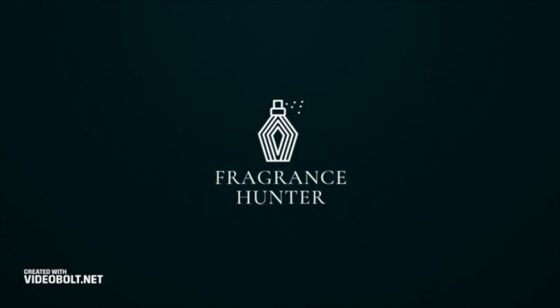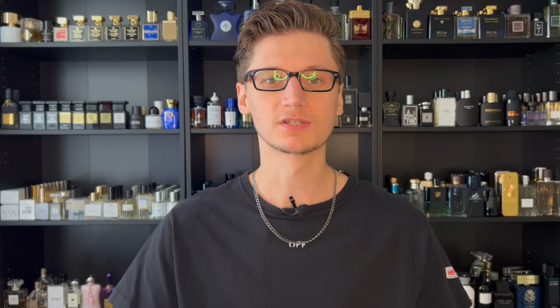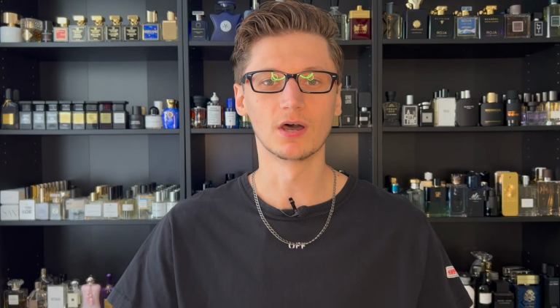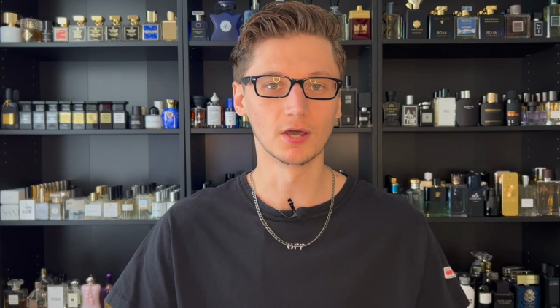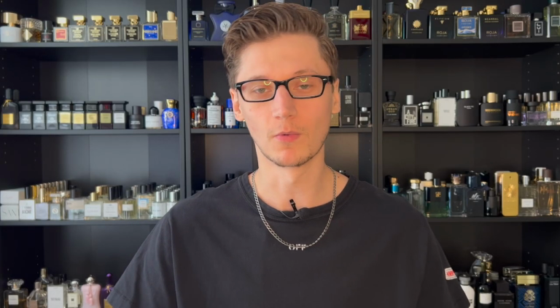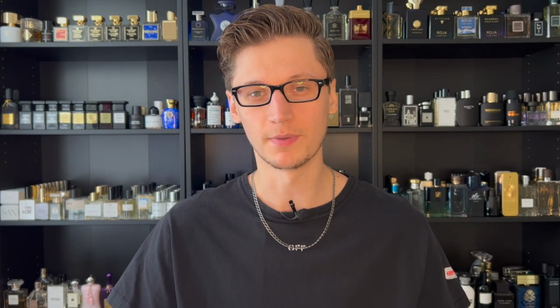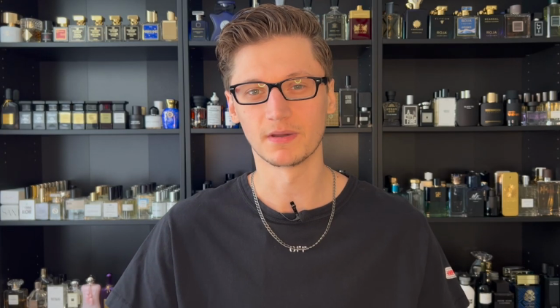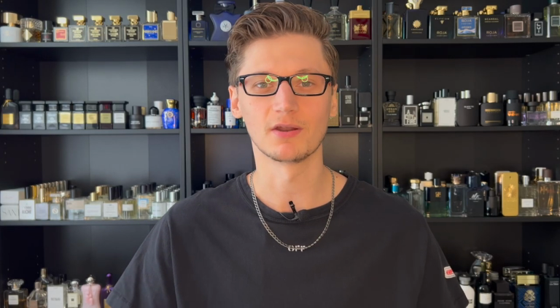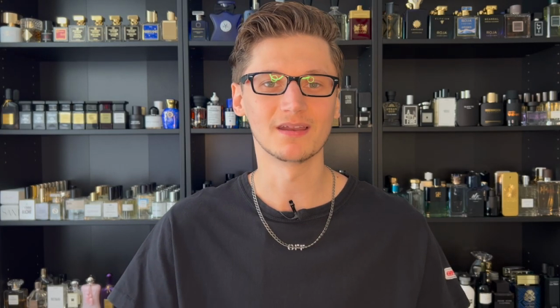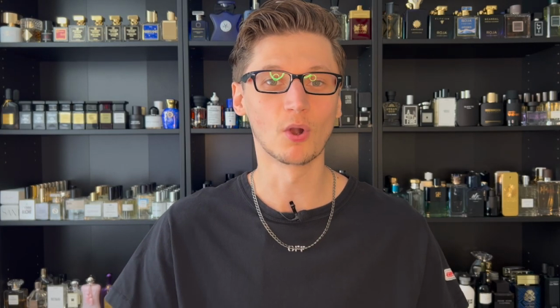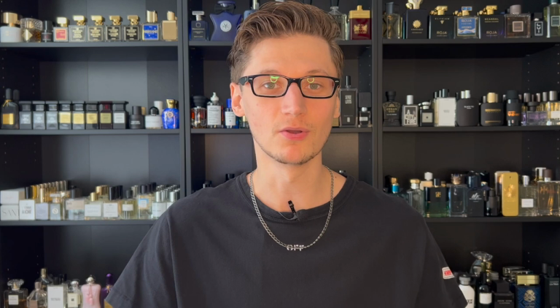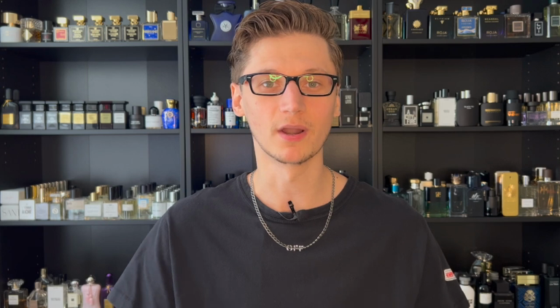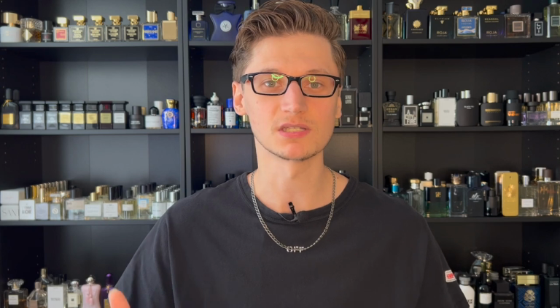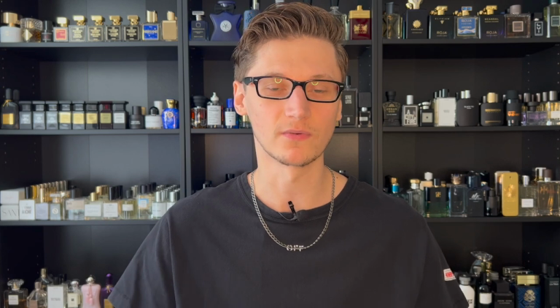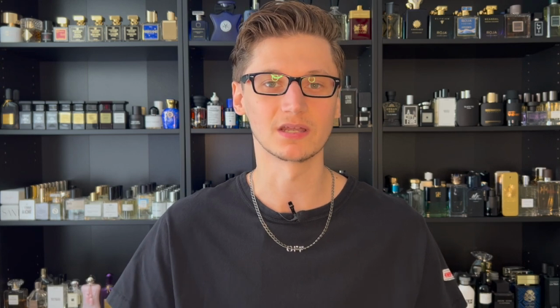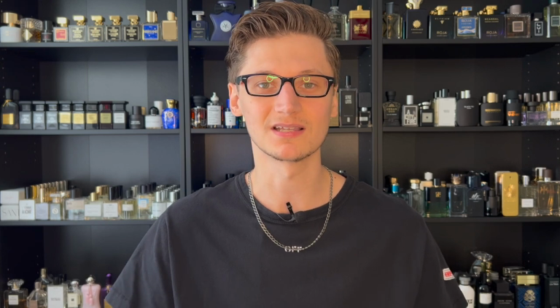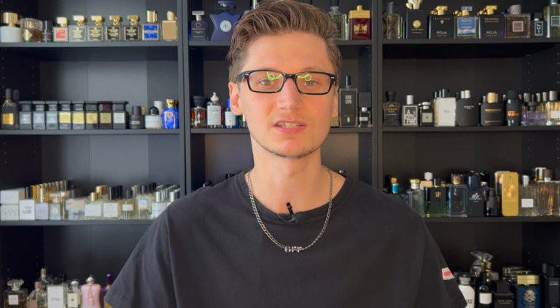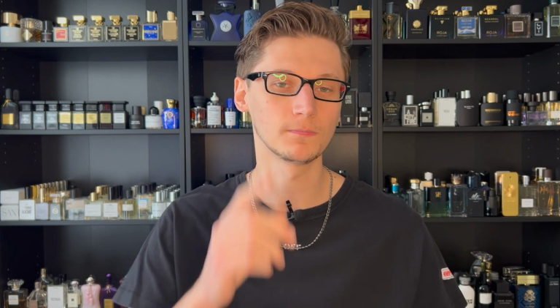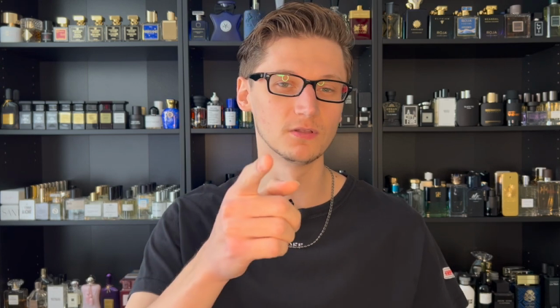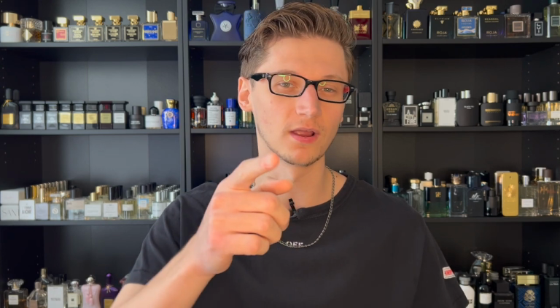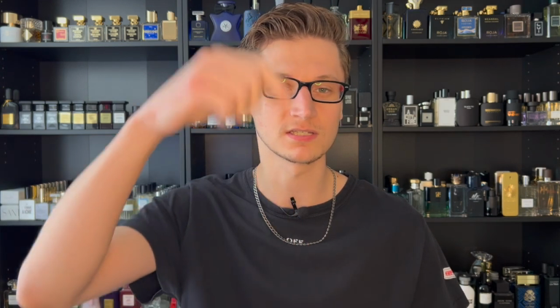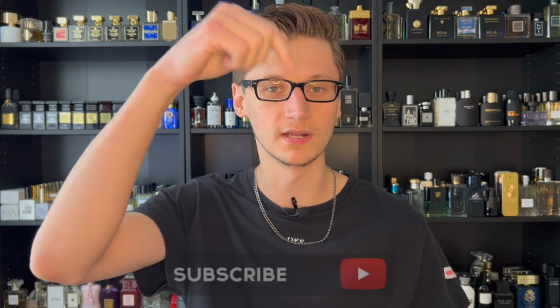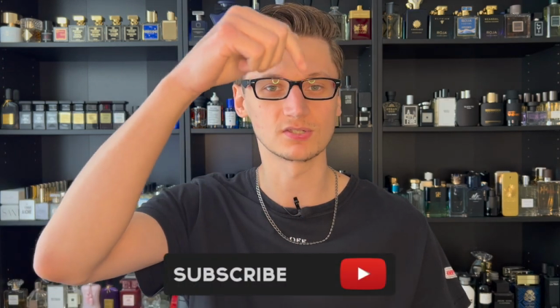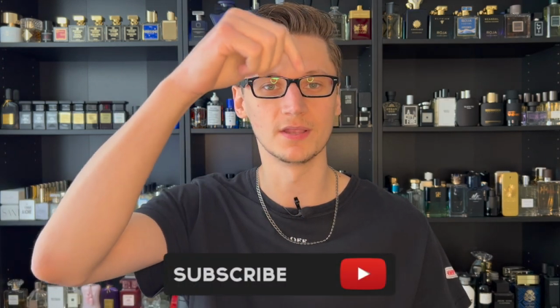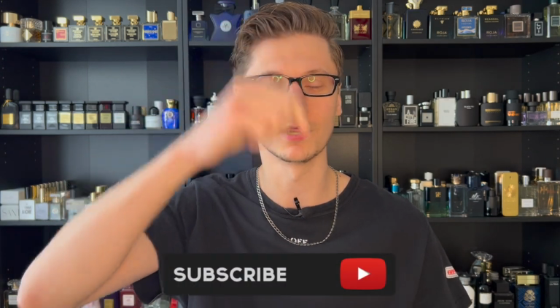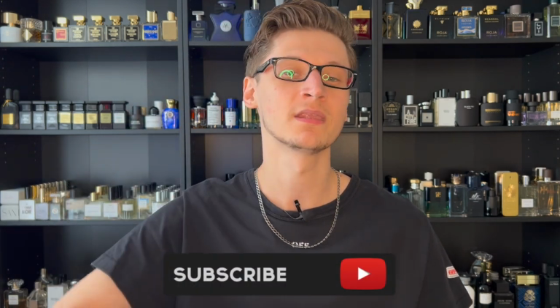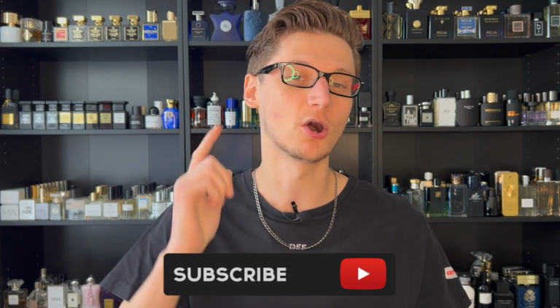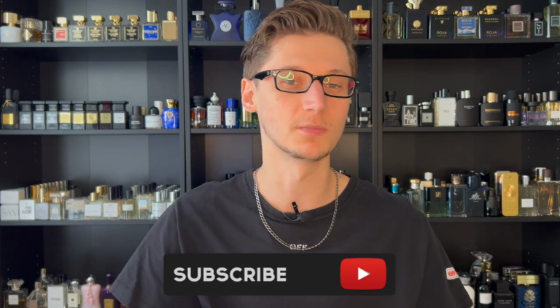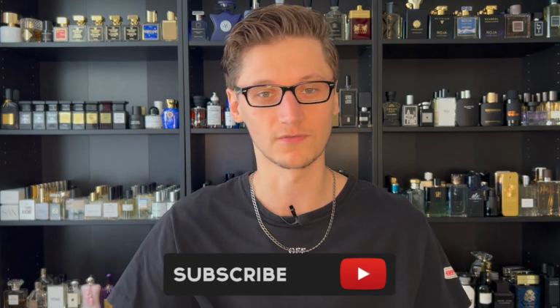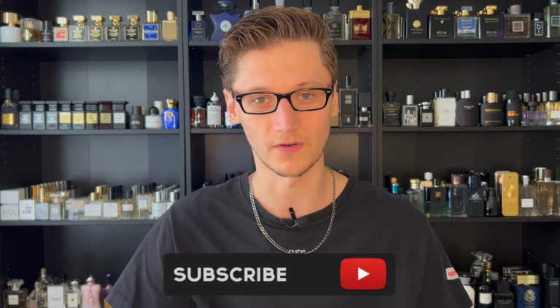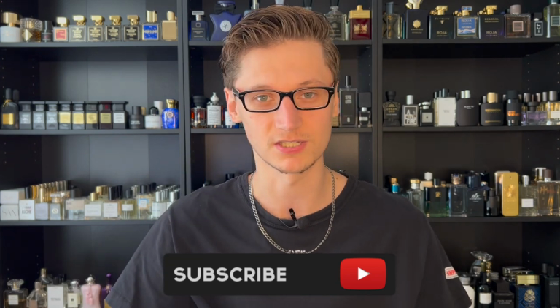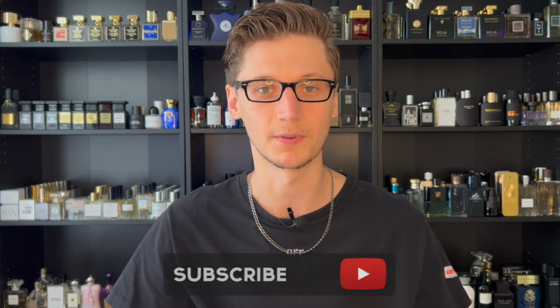Hey, what's going on? Hunter here and welcome back to my channel. If you are new, what I do is I make fragrance-related content. So if you love fragrances, go ahead and hit that subscribe button down below, and also be sure to follow my fragrance Instagram page.